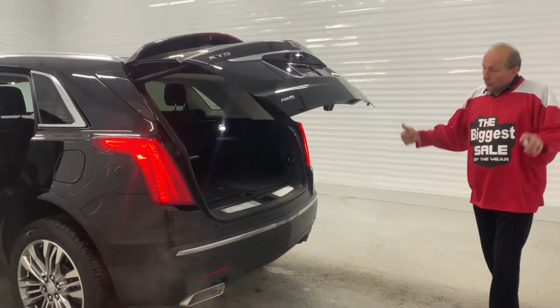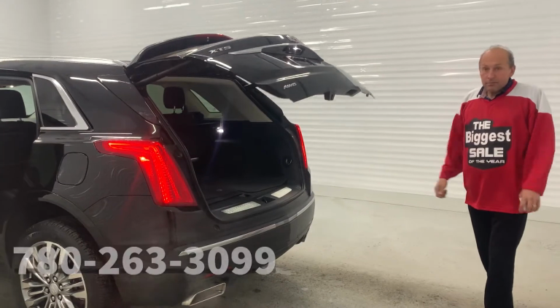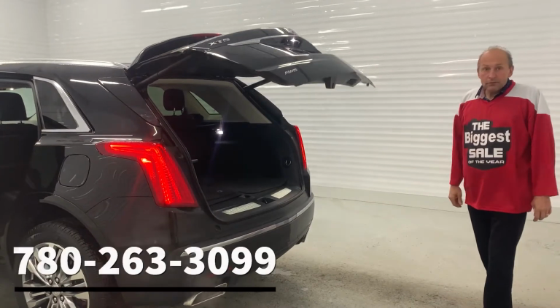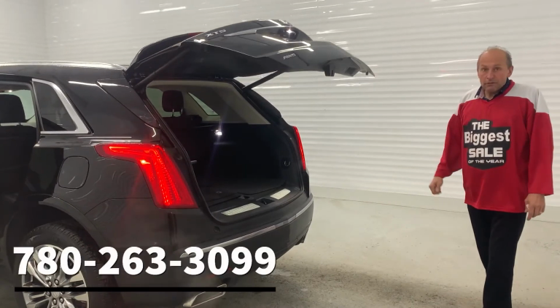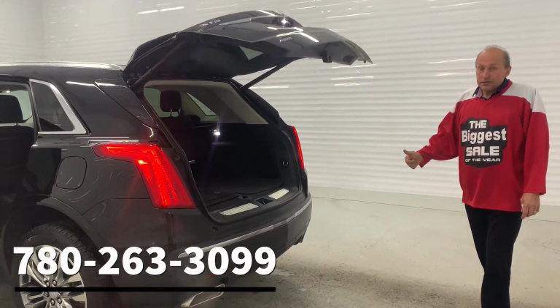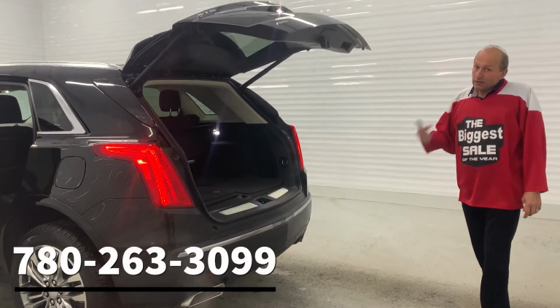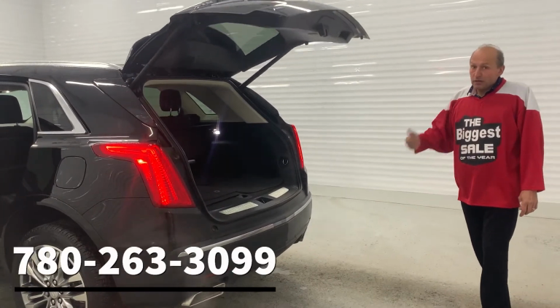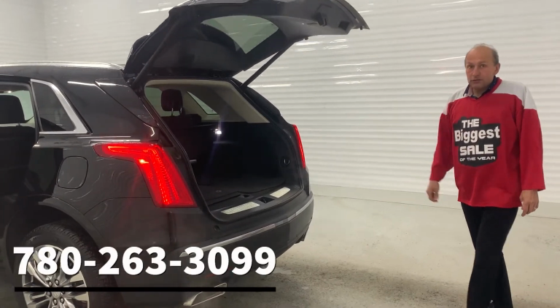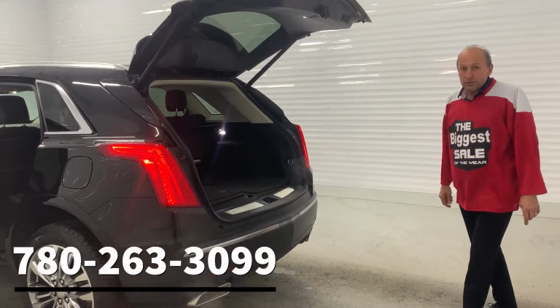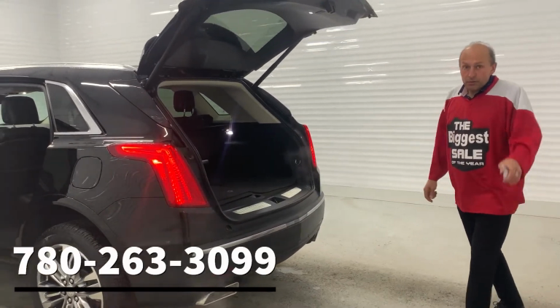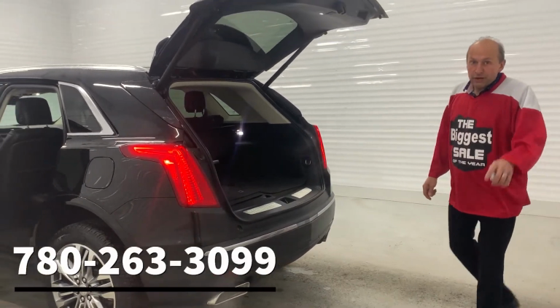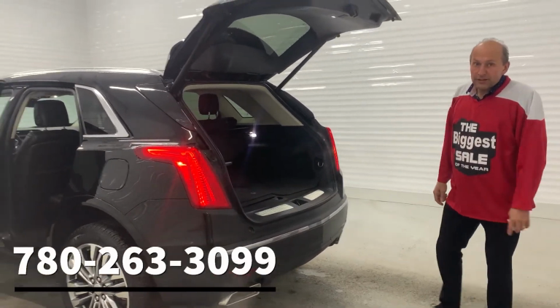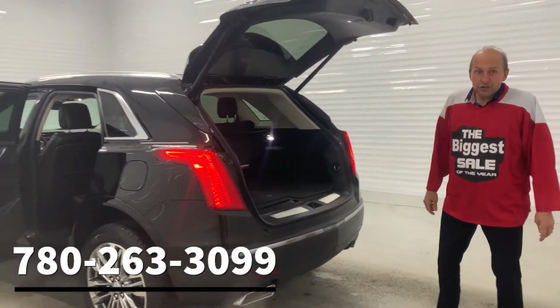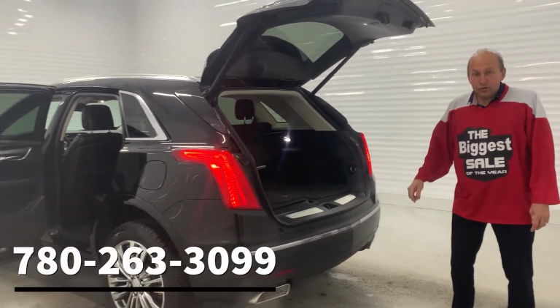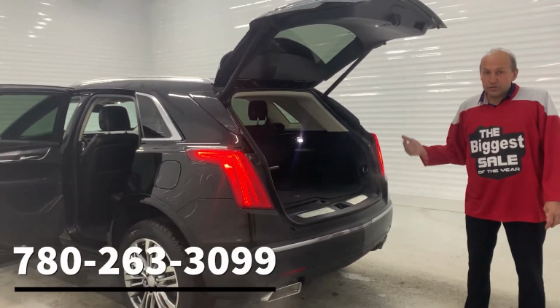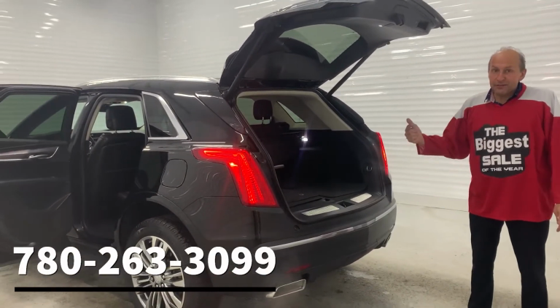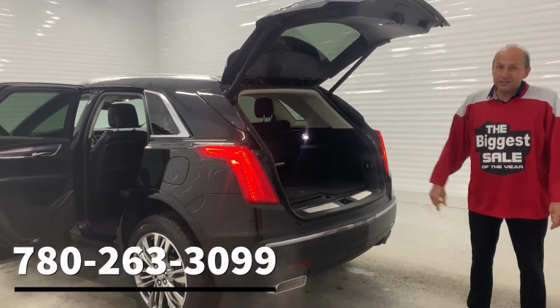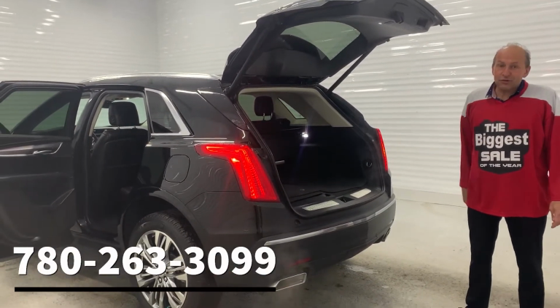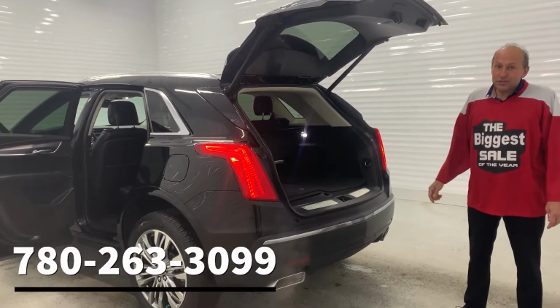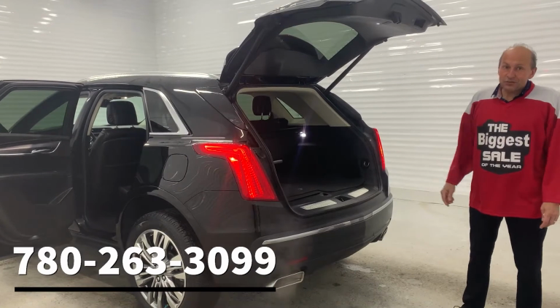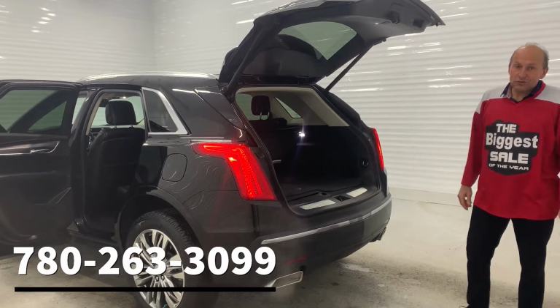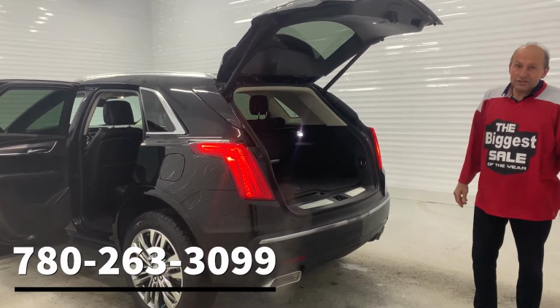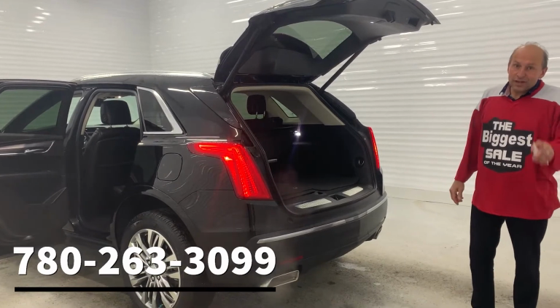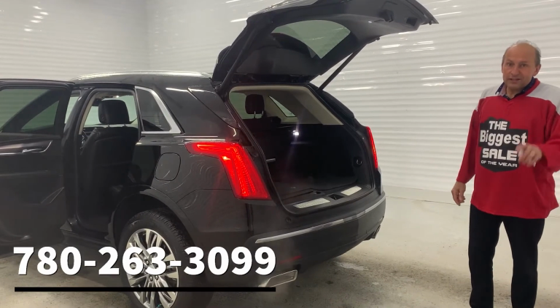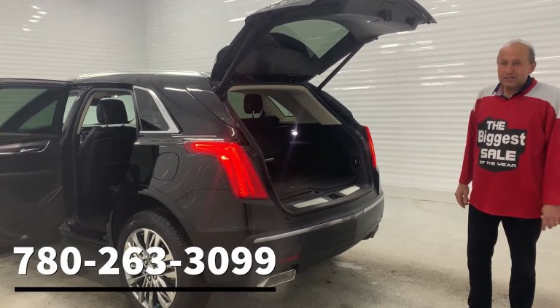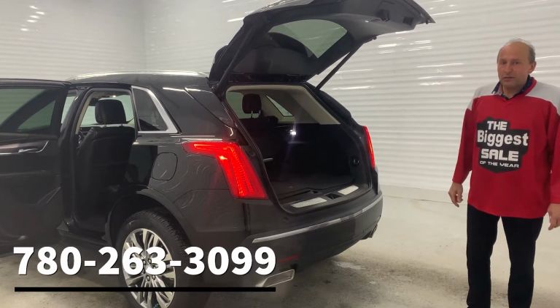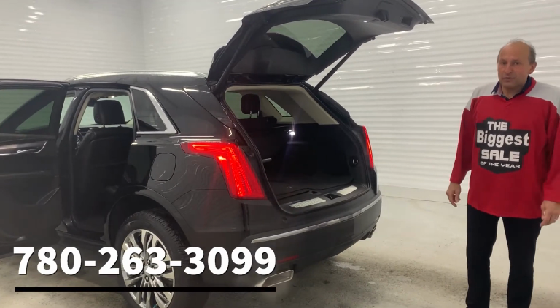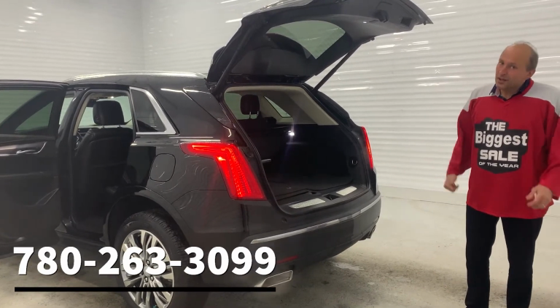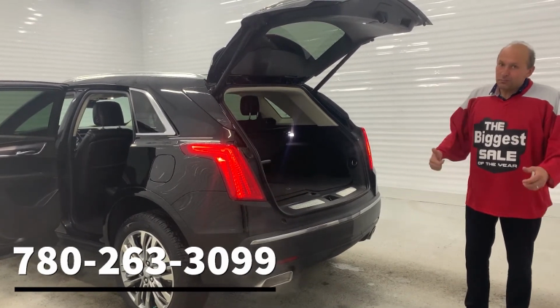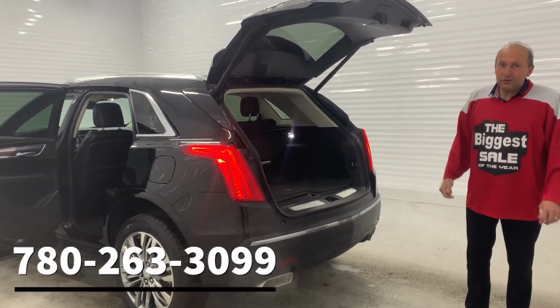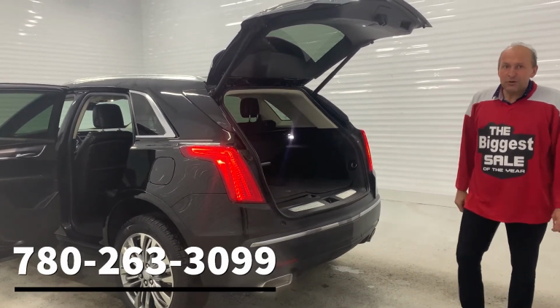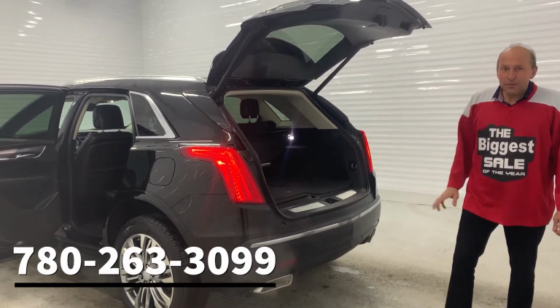Remember, if you are looking for this vehicle, you have to see your Polish friend at the Renault Dodge — 780-263-3099 is my cell phone number. All the best for now, bye bye.